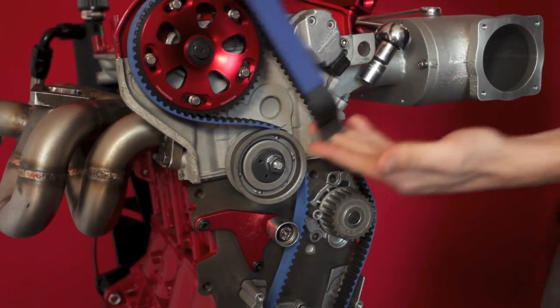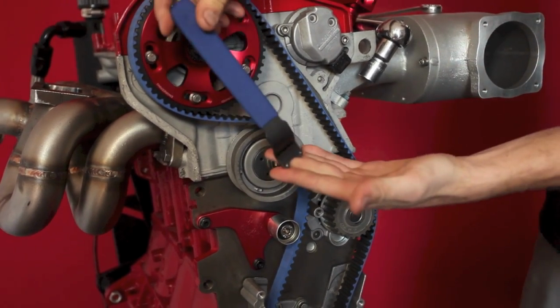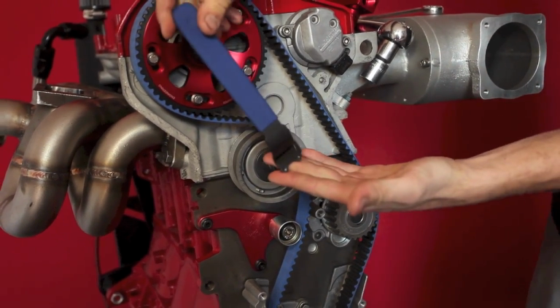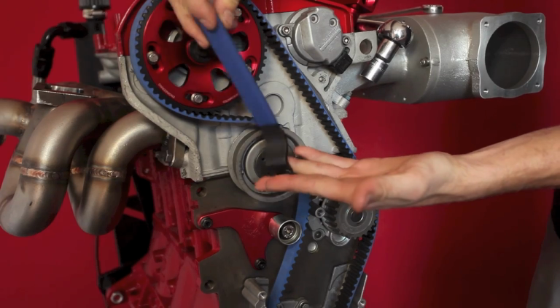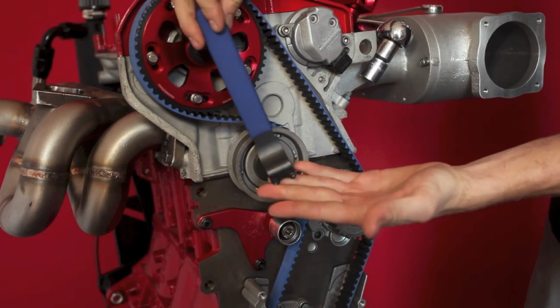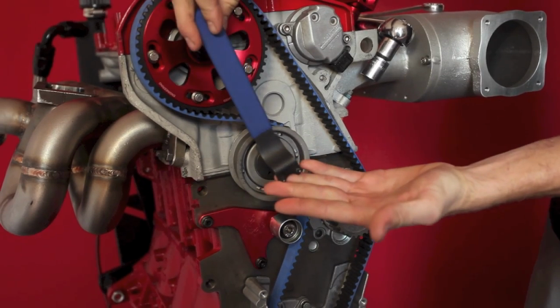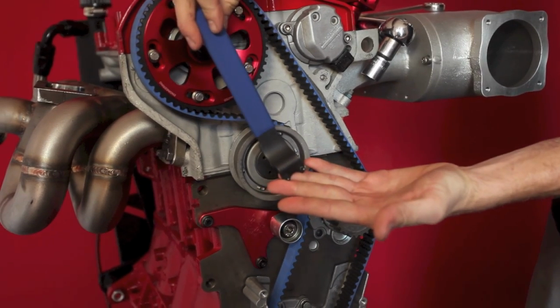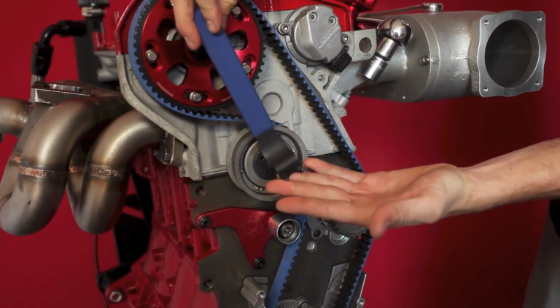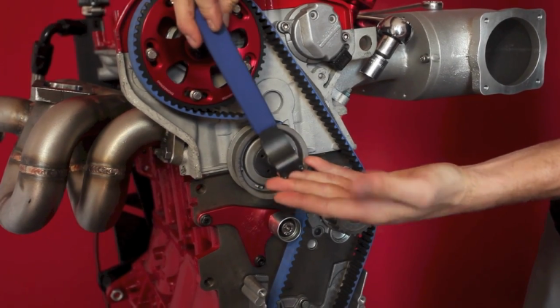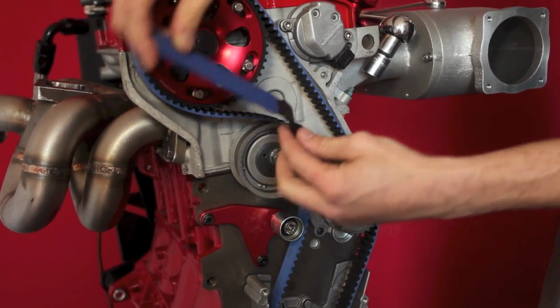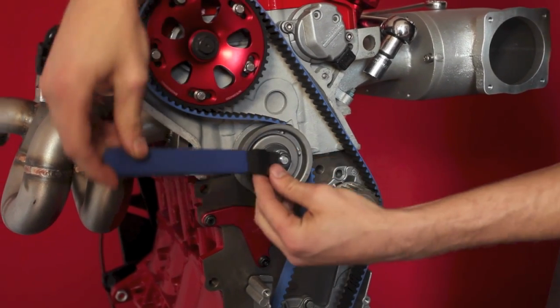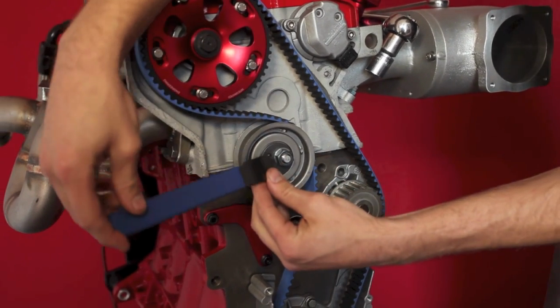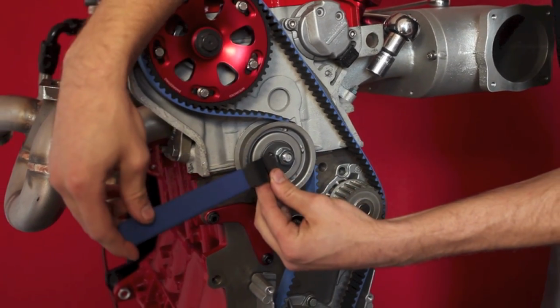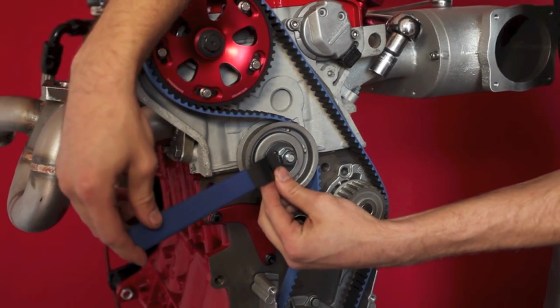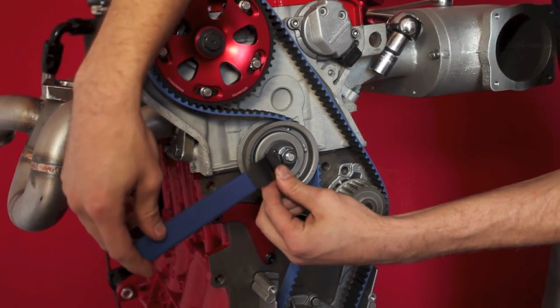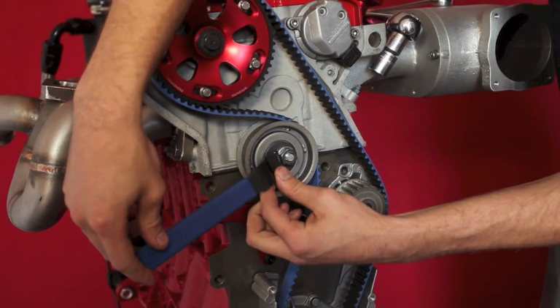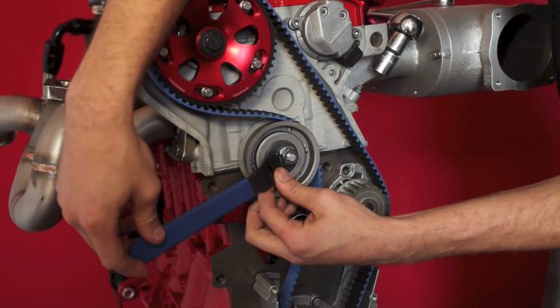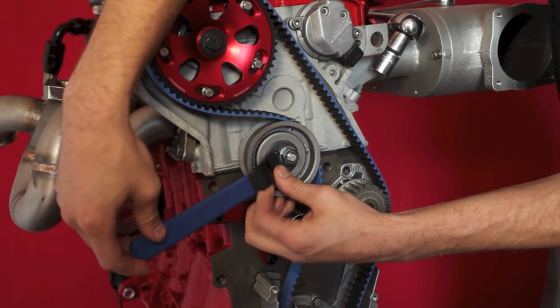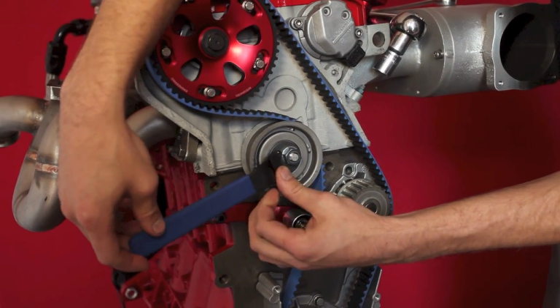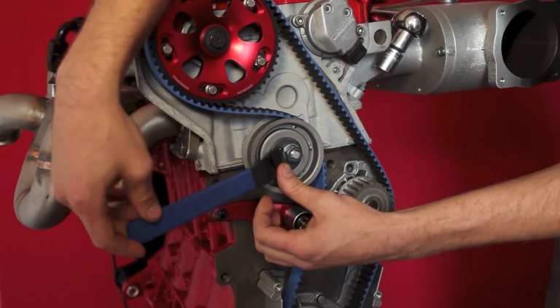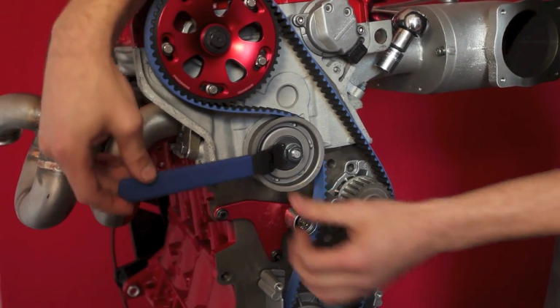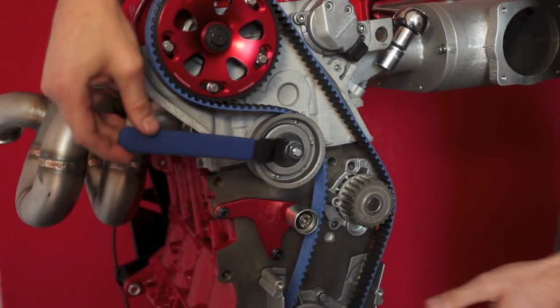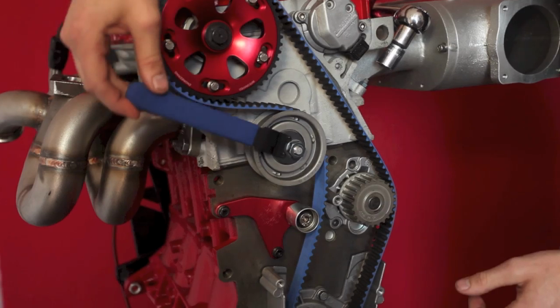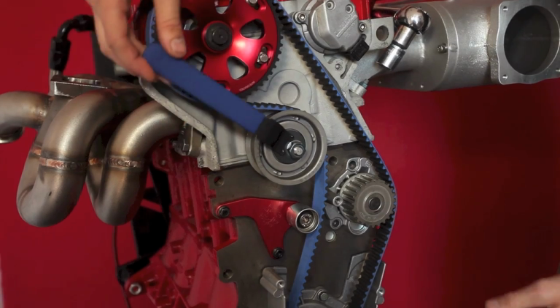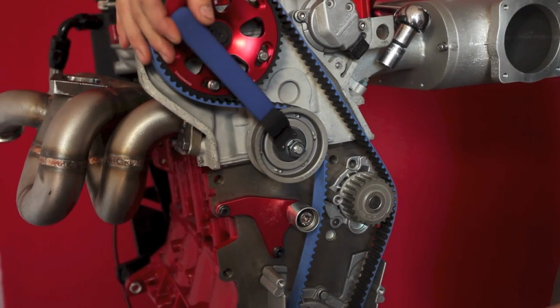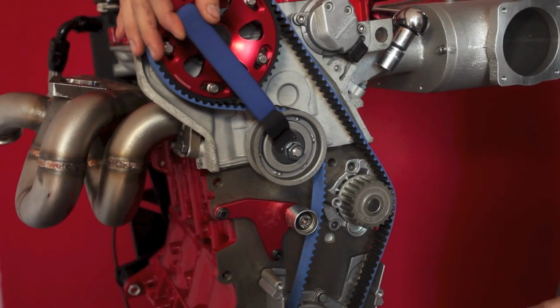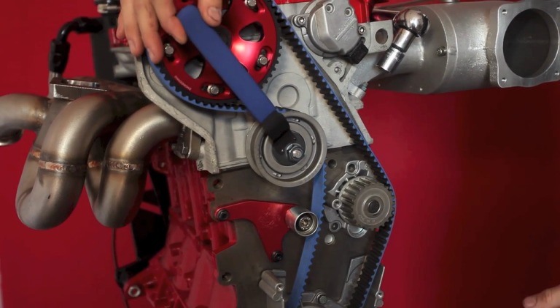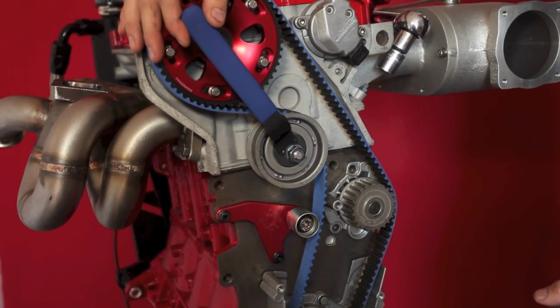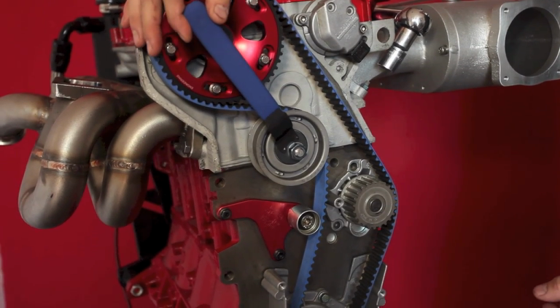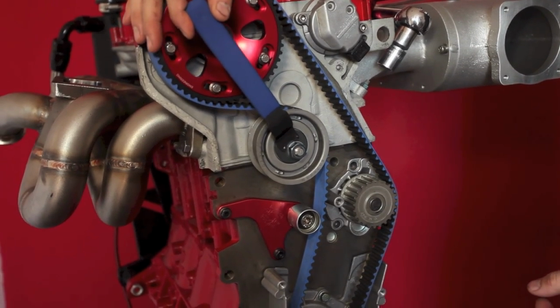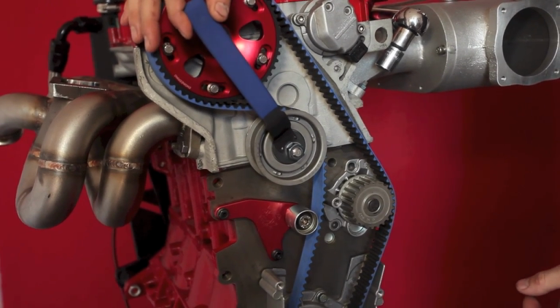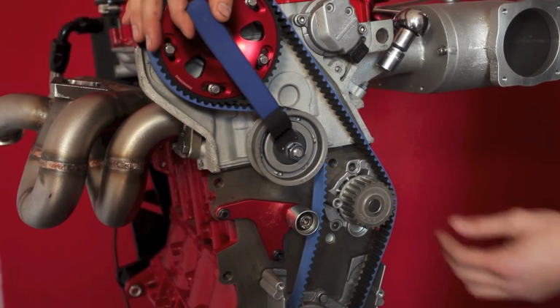Using a two-pin mechanical timing belt tensioner tool, insert the pins into the tensioner pulley. You will want to rotate the pulley clockwise to put tension on the timing belt.